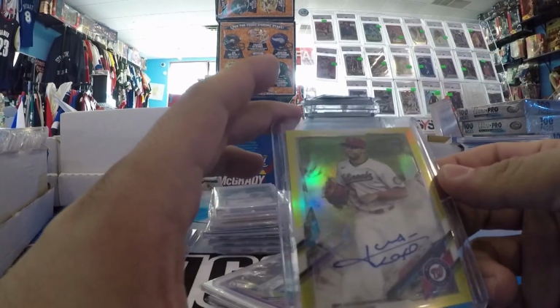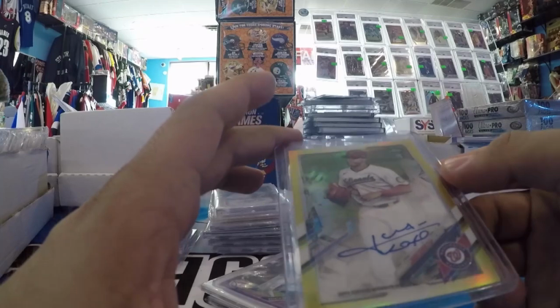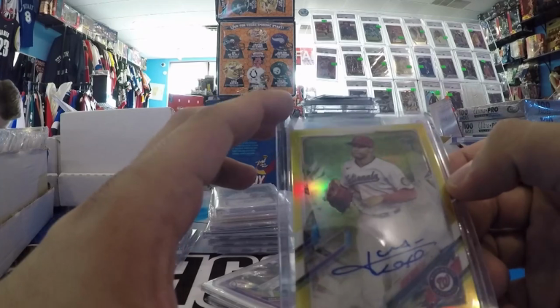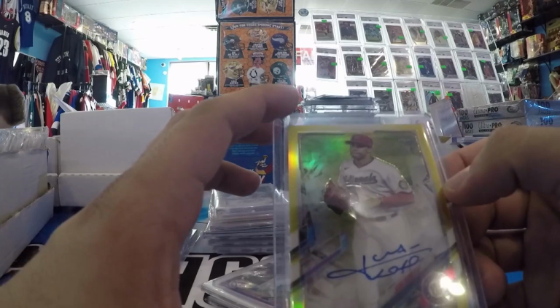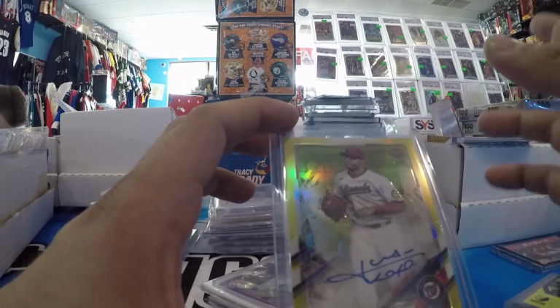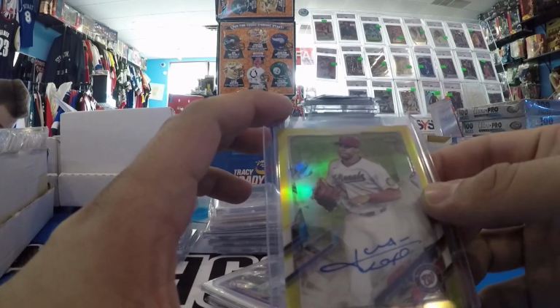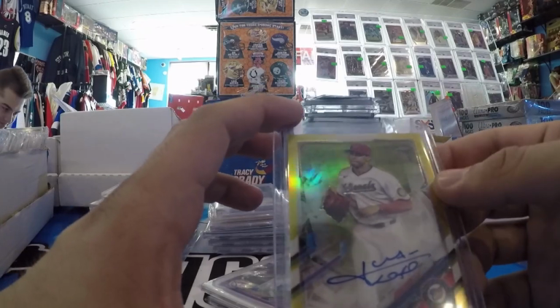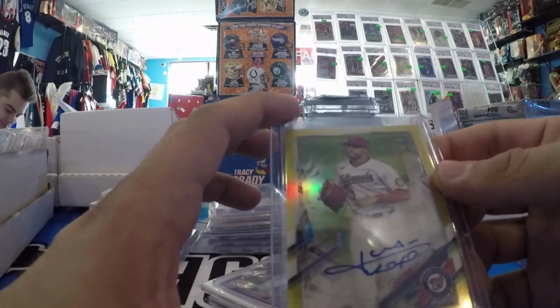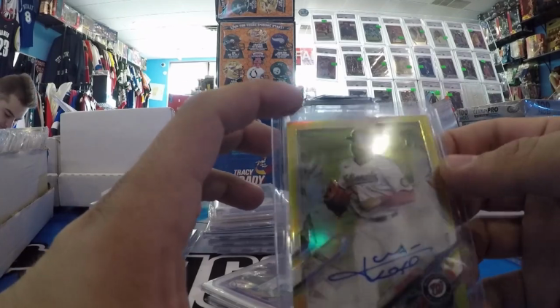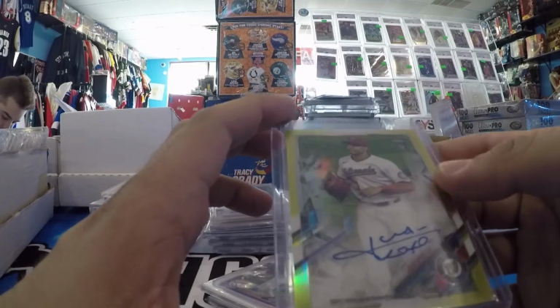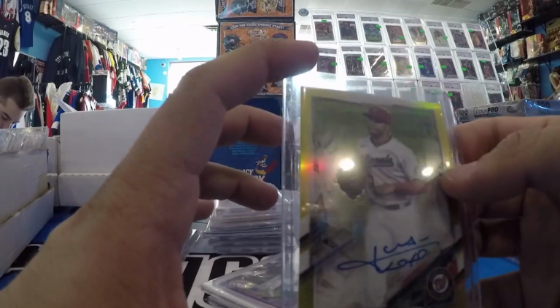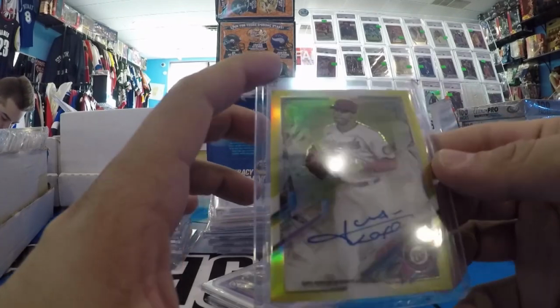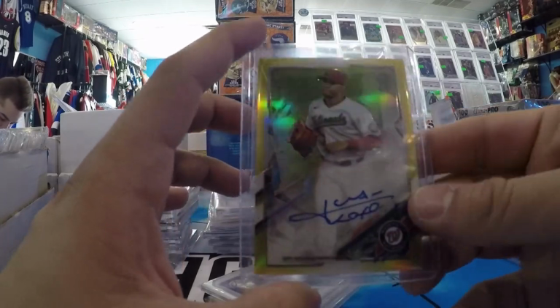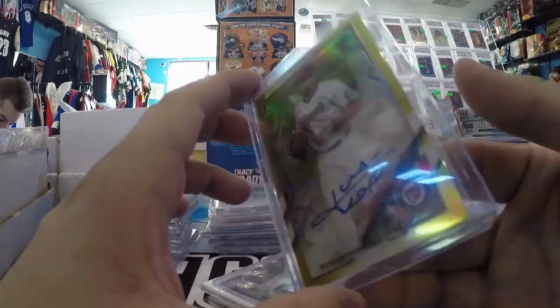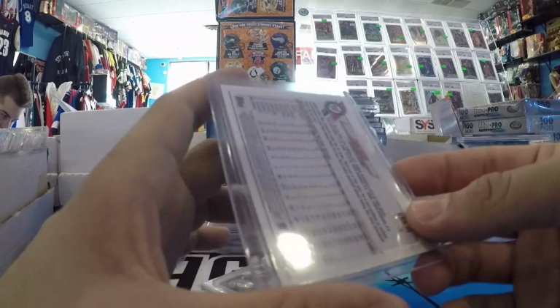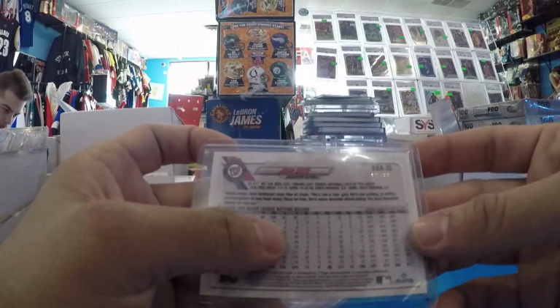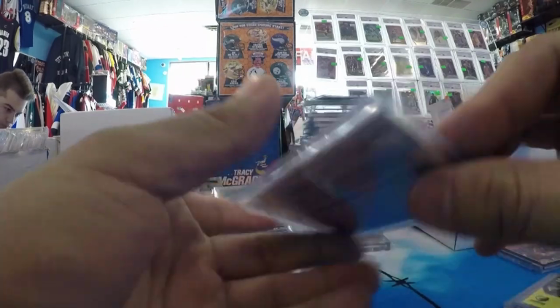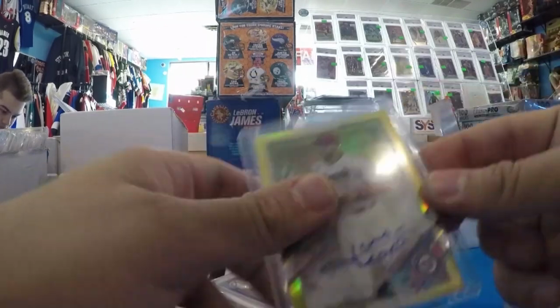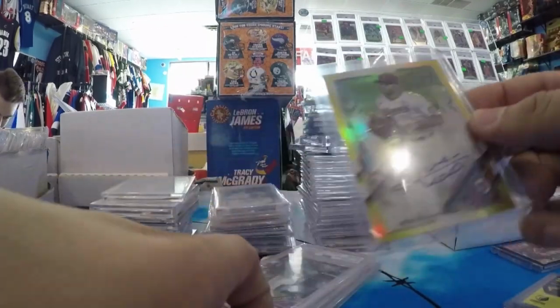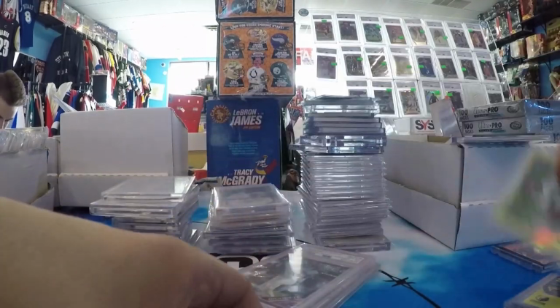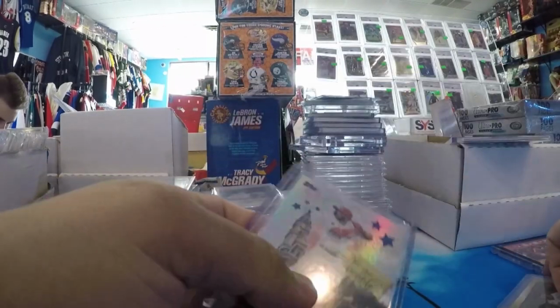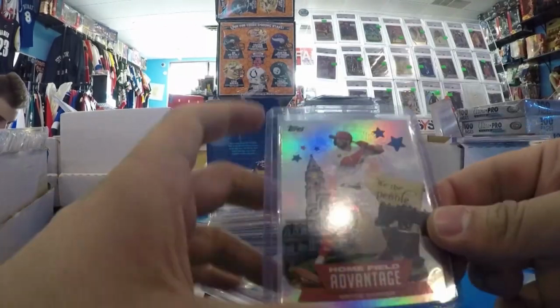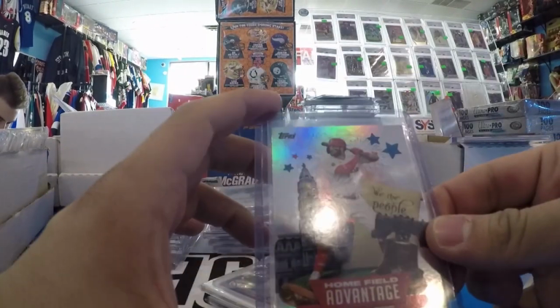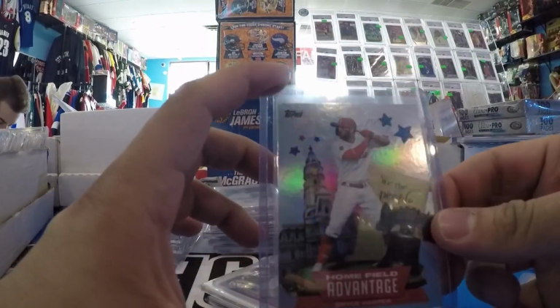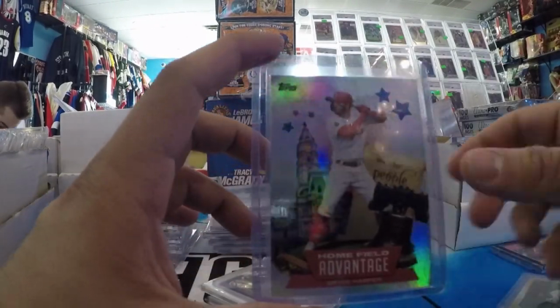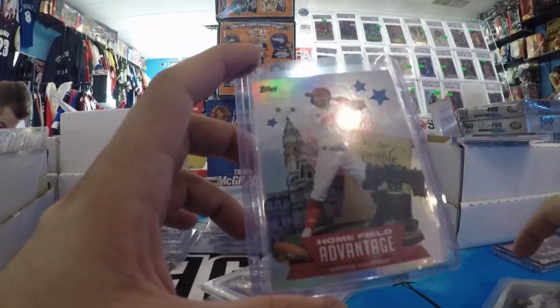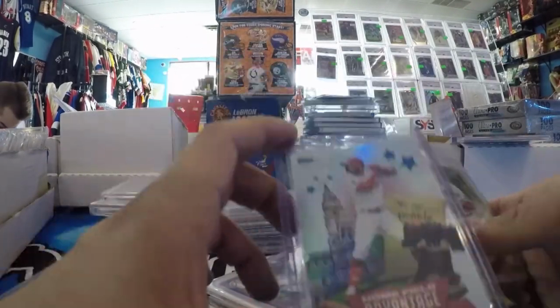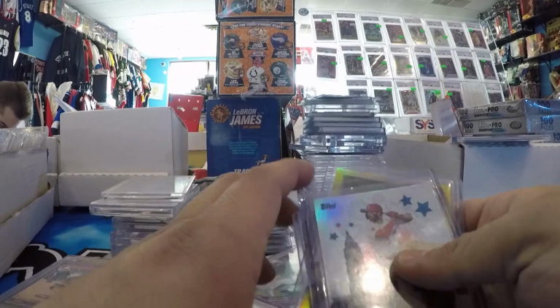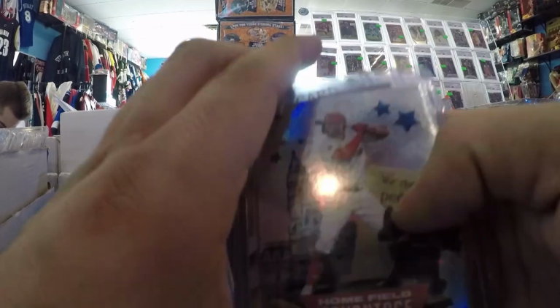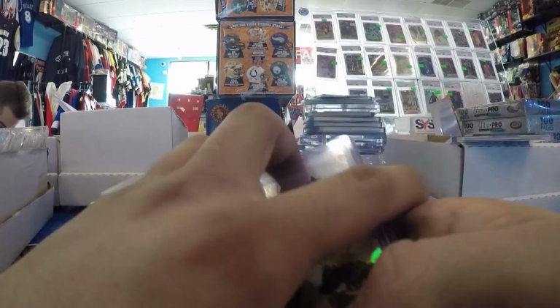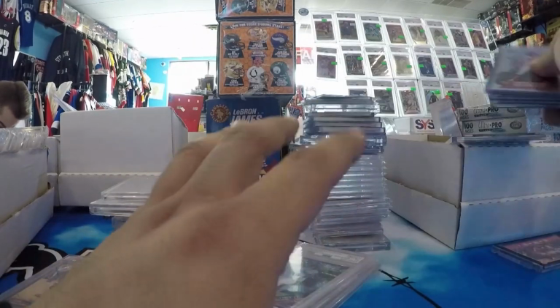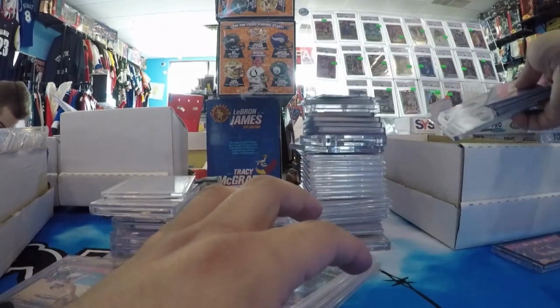Juan Soto, Bowman Chrome, Topps Chrome, Ben Baller Gold Auto — also on card, which is important. Number to 50. That was a pickup in Atlanta. And then a Home Field Advantage Bryce Harper from Topps Series 1. I like those insert sets — I think they're dope.